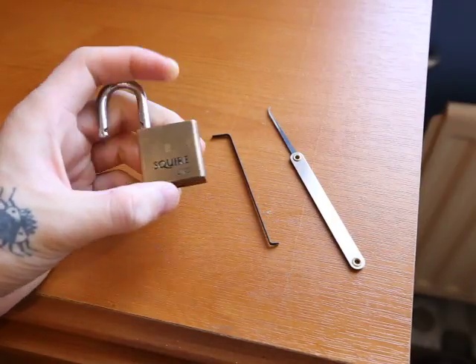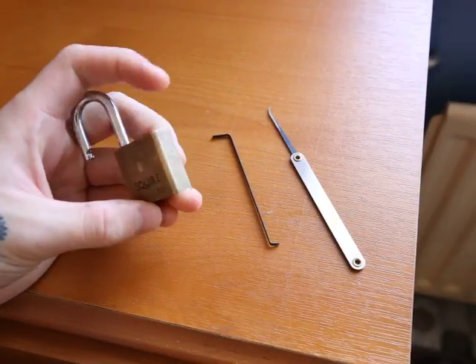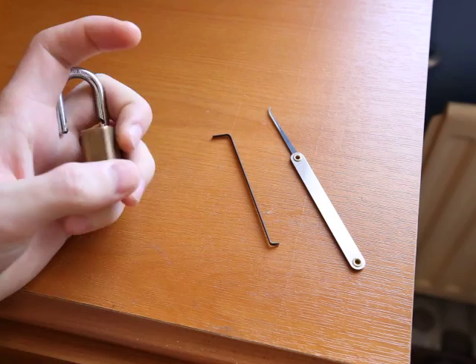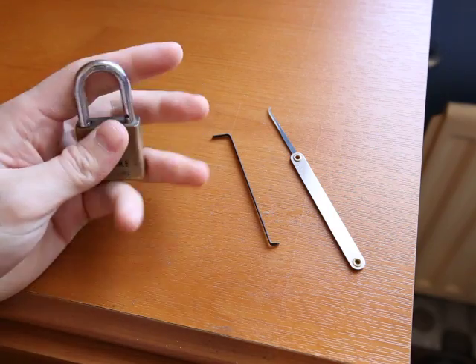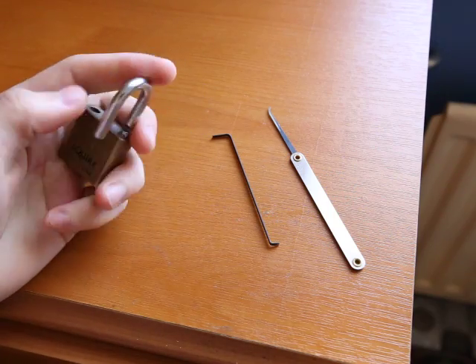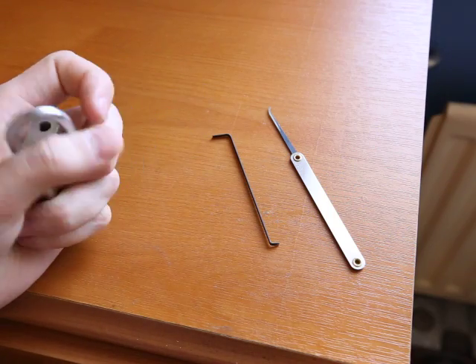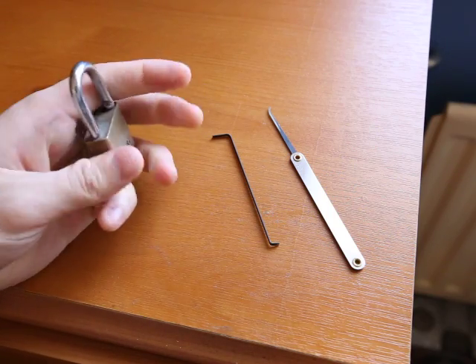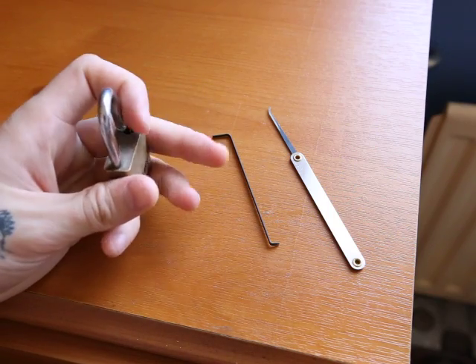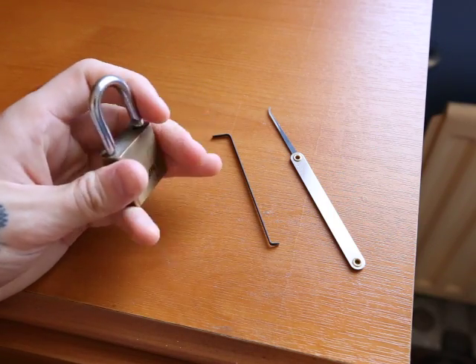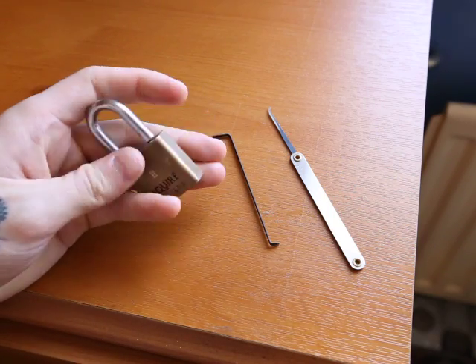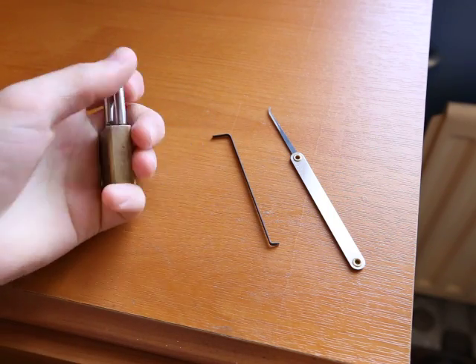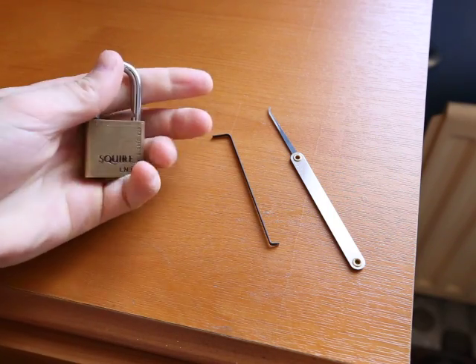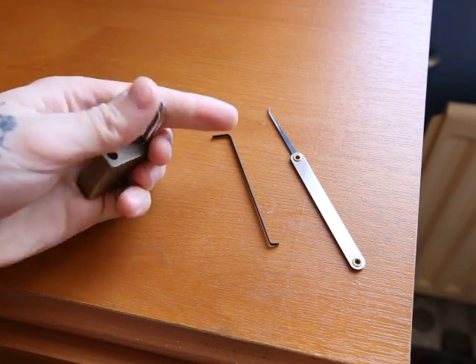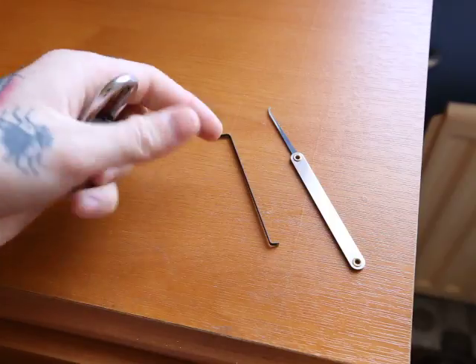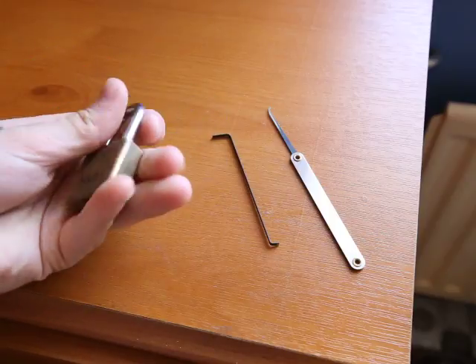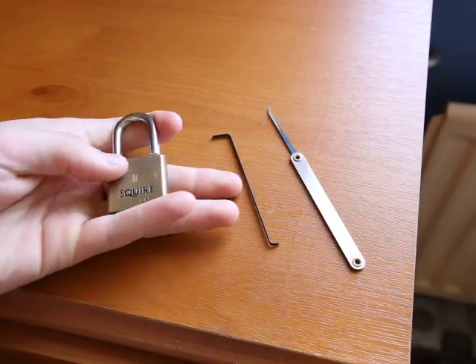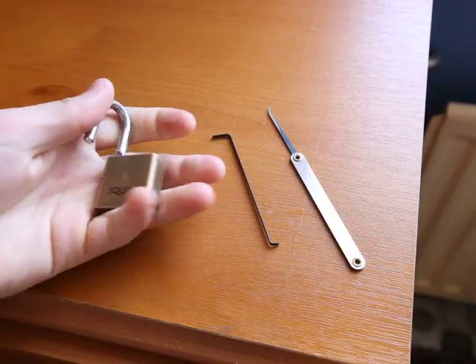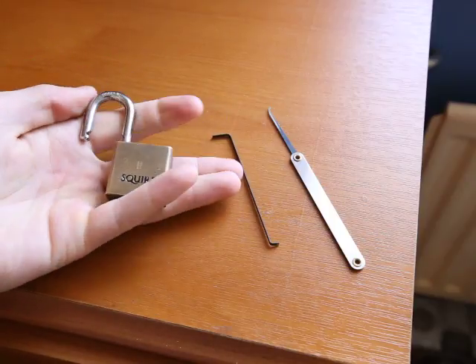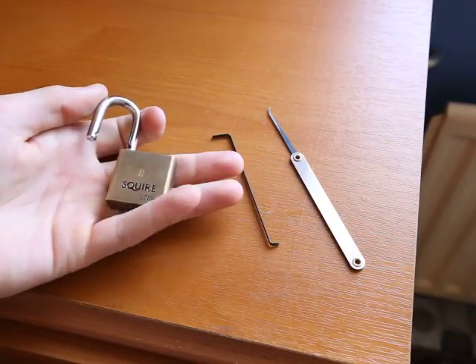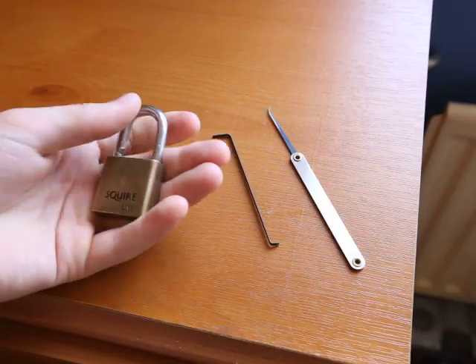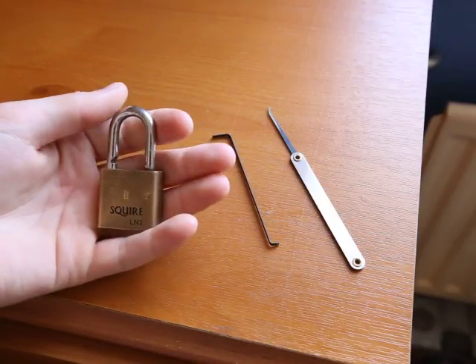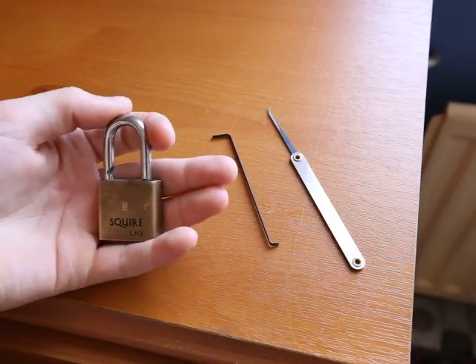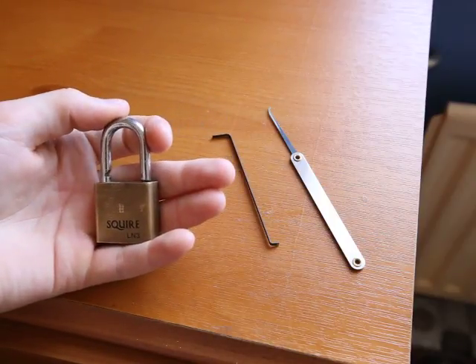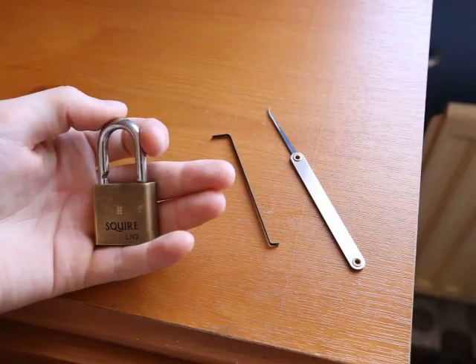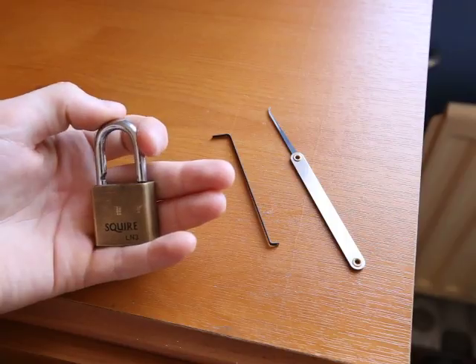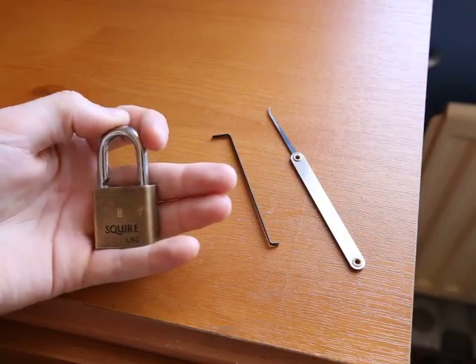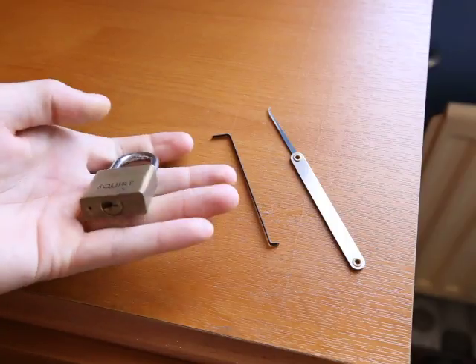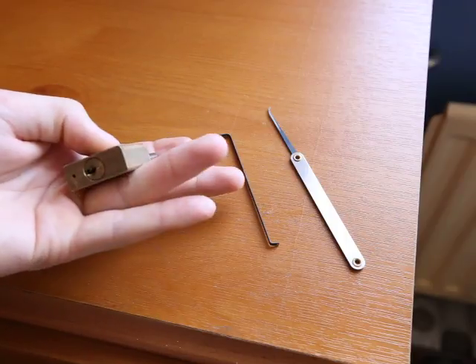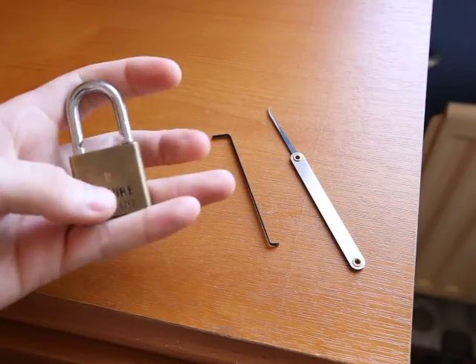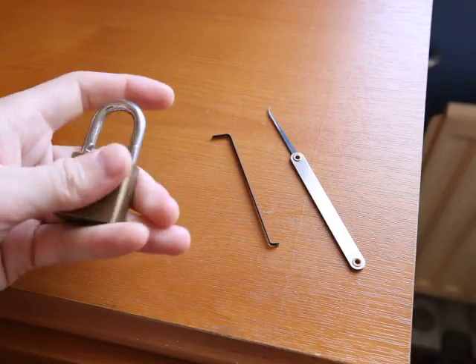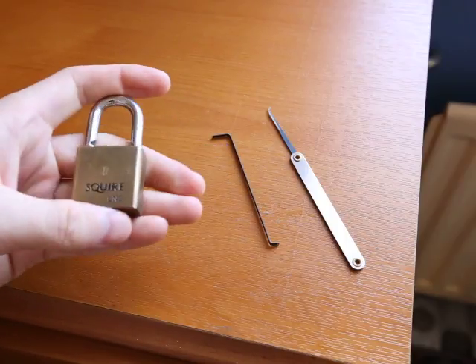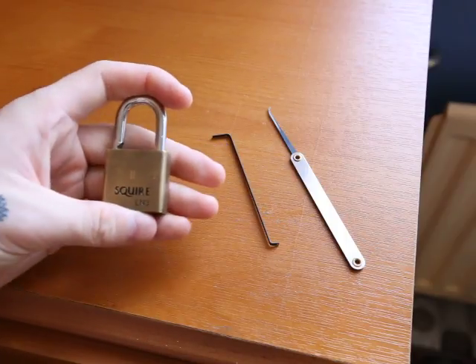This is a five pin padlock. It has what I feel two serrated pins and three spool pins. I found this lock in an abandoned building, so it's quite a nice little lock to pick.